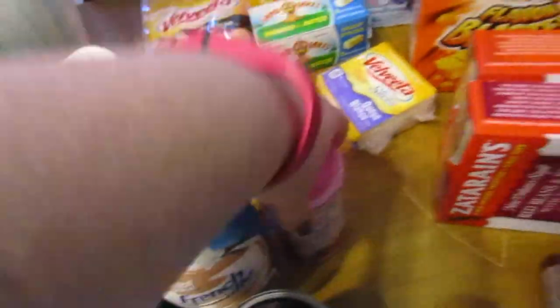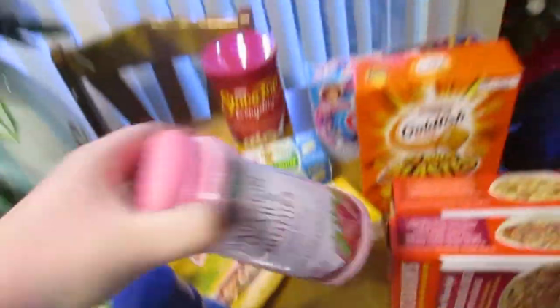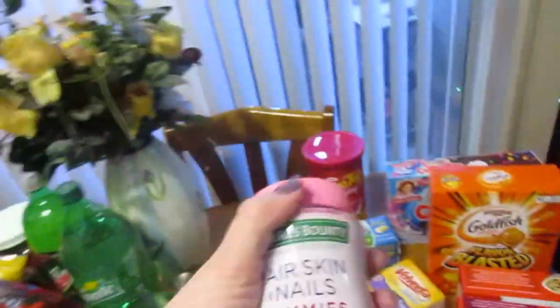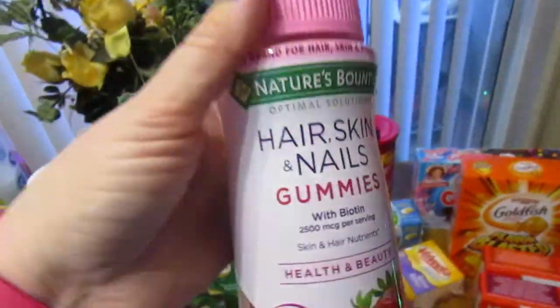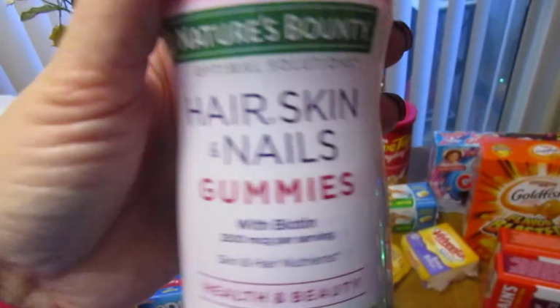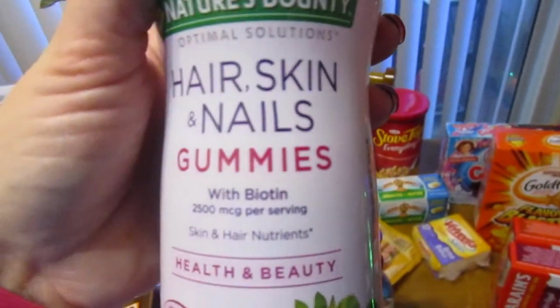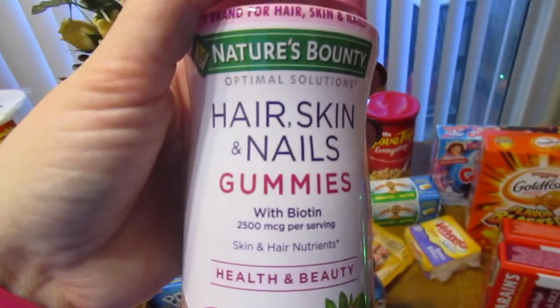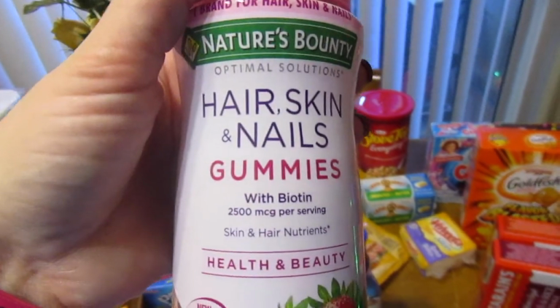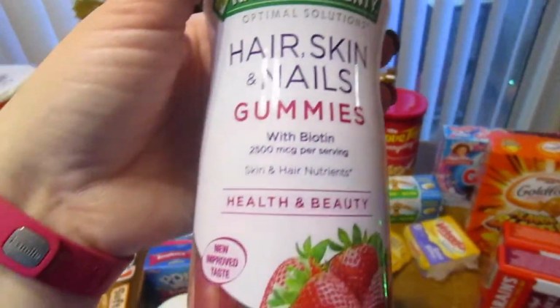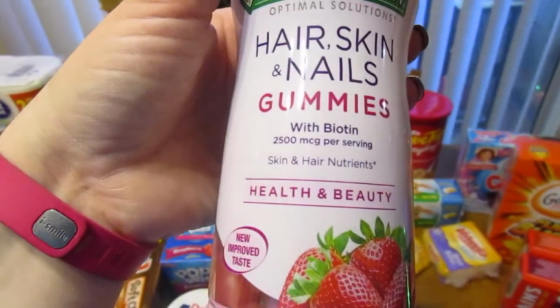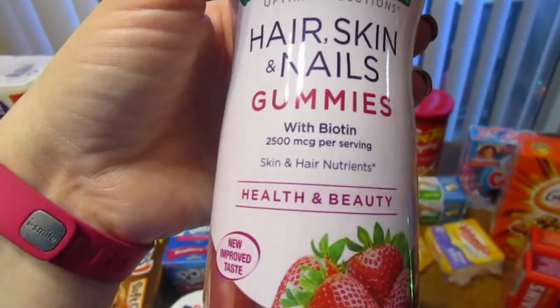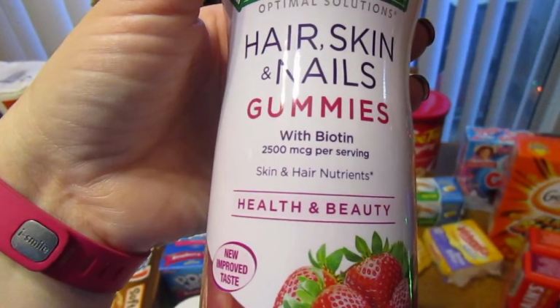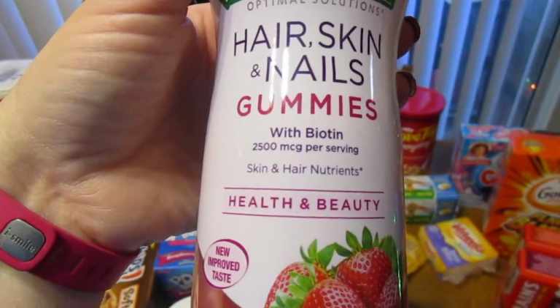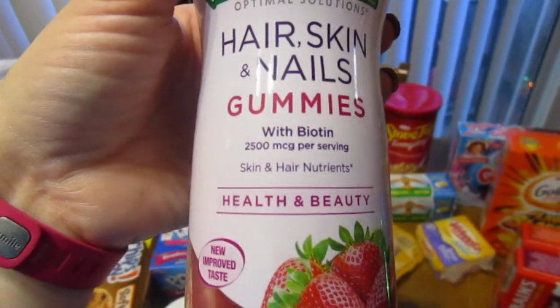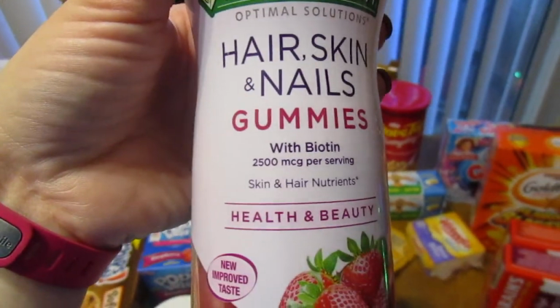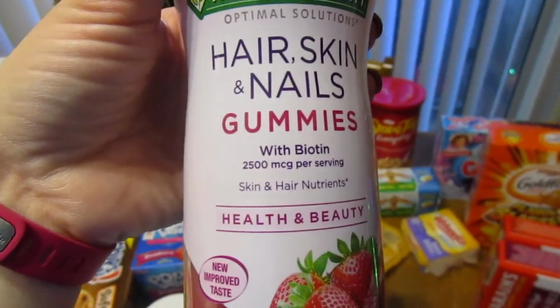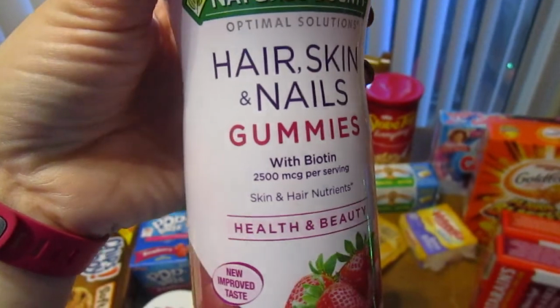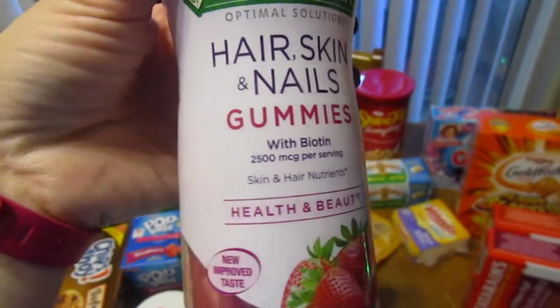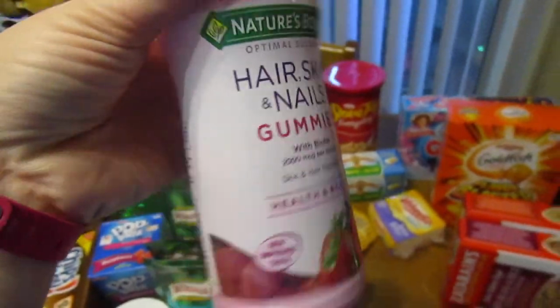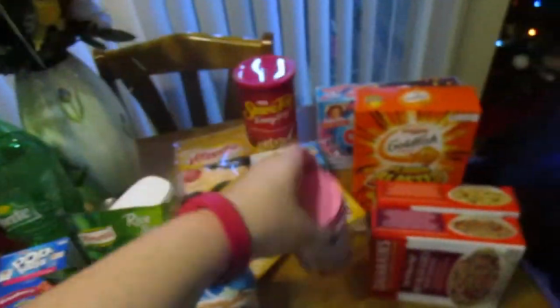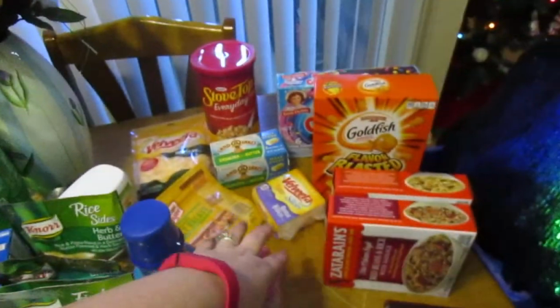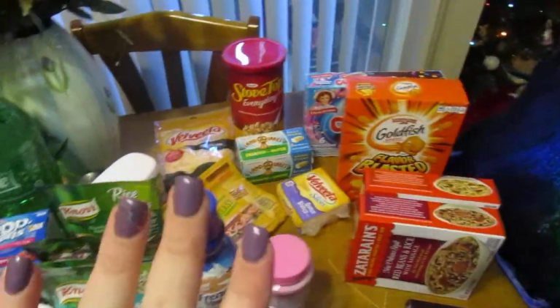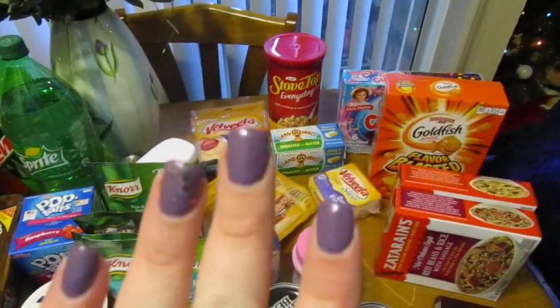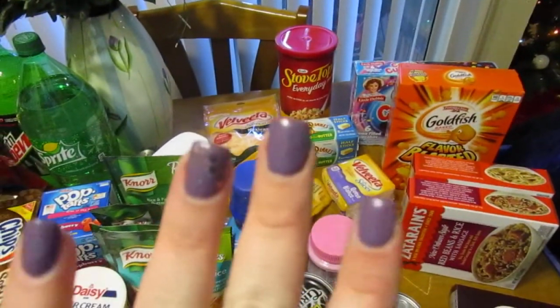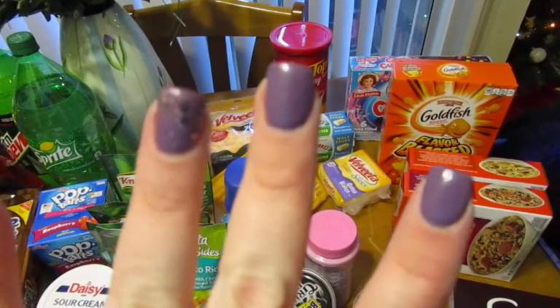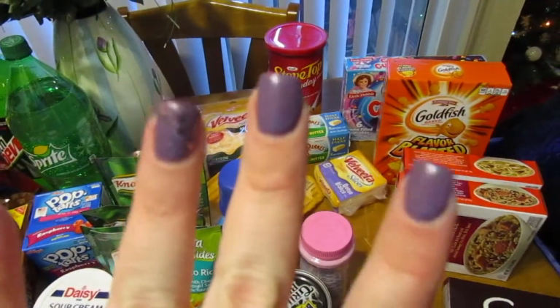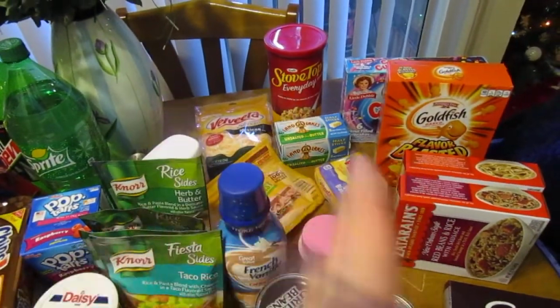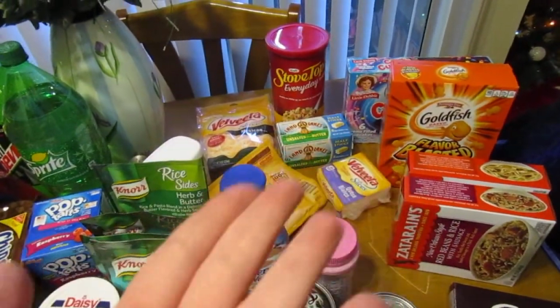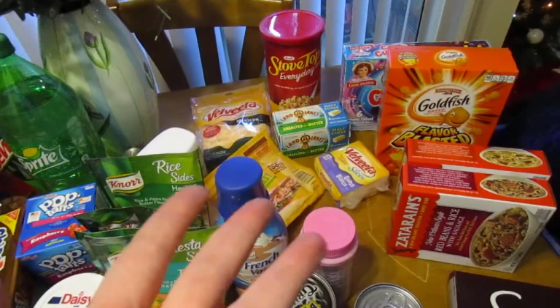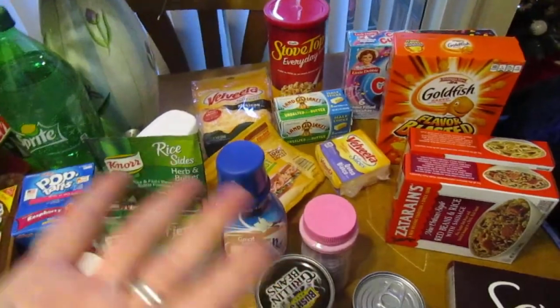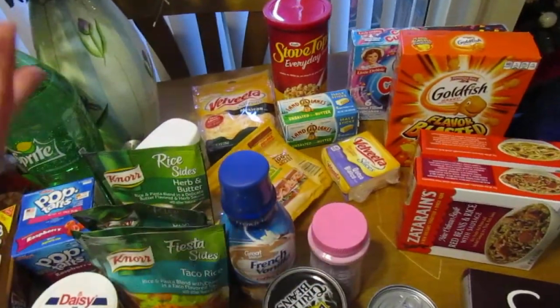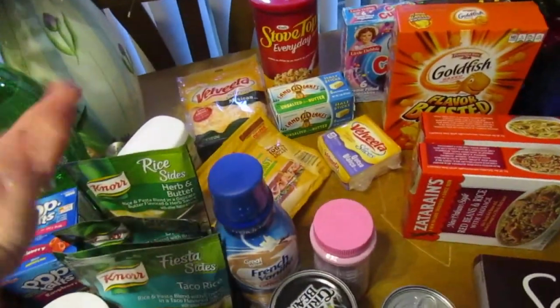These are the vitamins I've been taking and I'm super happy with them — the hair, skin, and nails ones. My hair and skin have been so much better. I mean, I've got fake nails on so I don't know if they're helping my nails, but I like them.